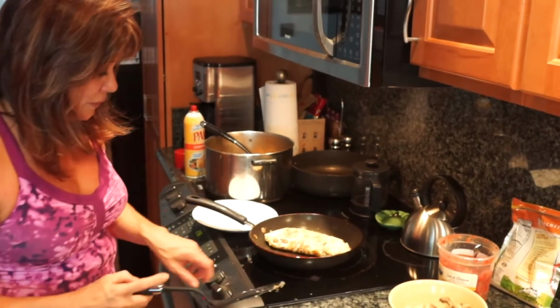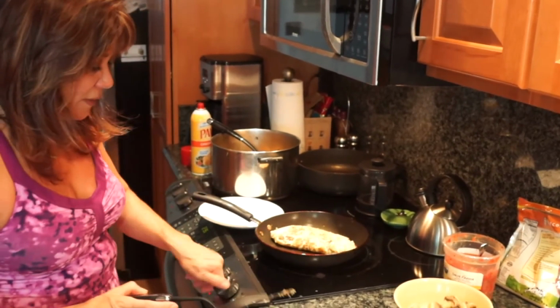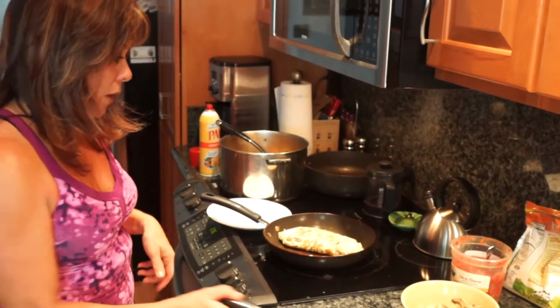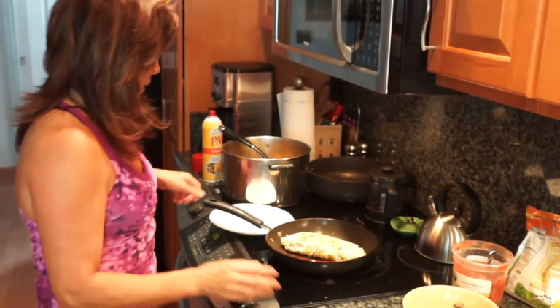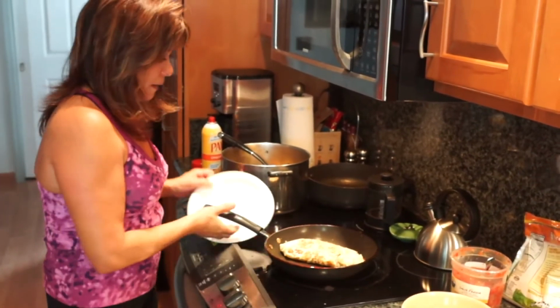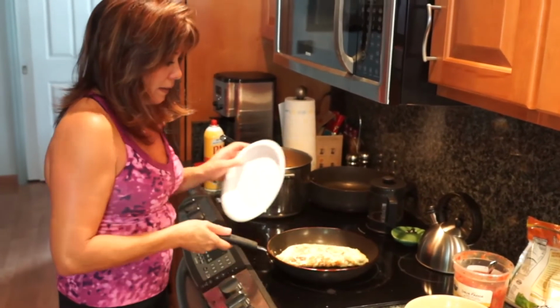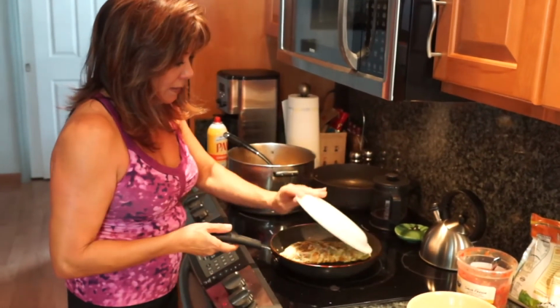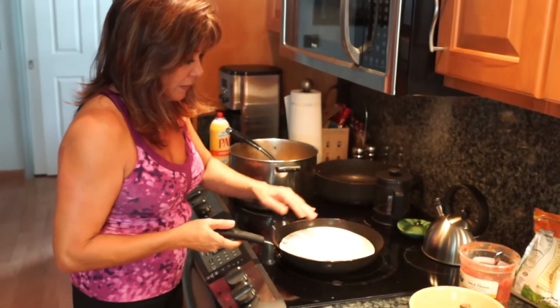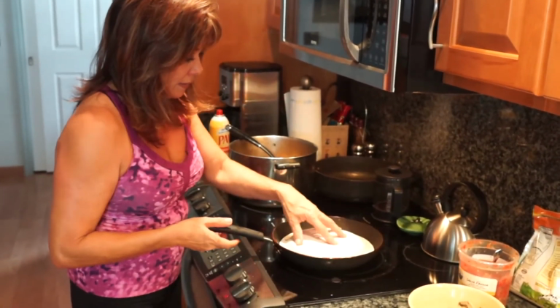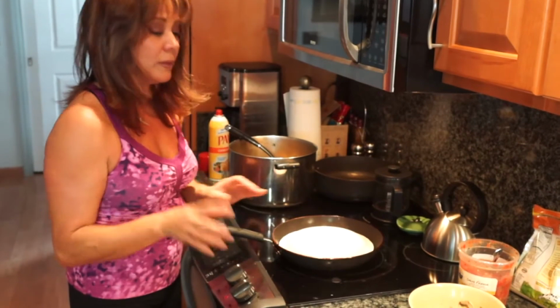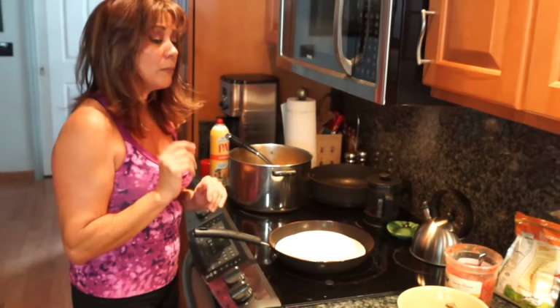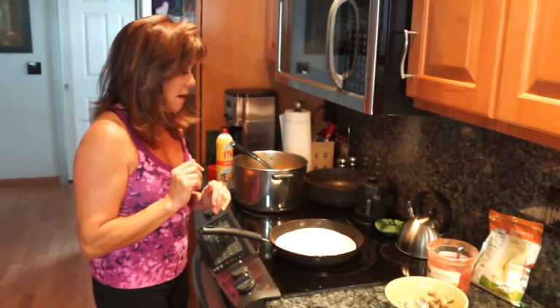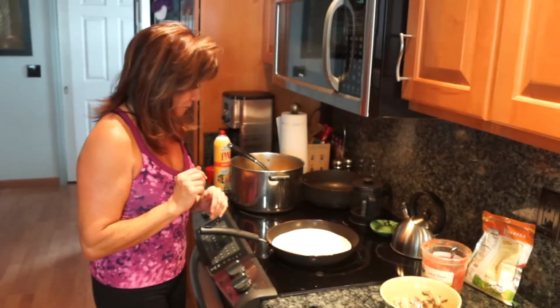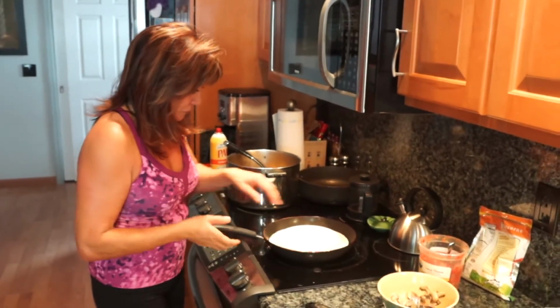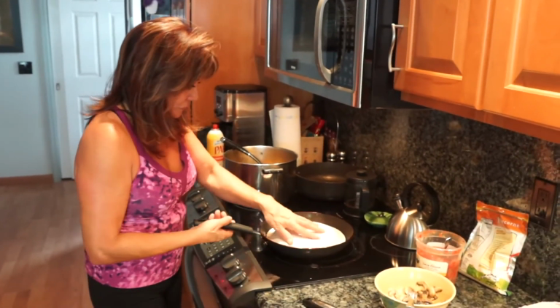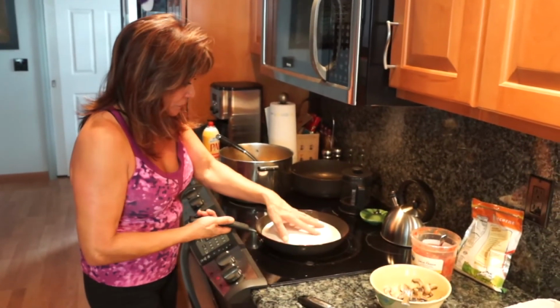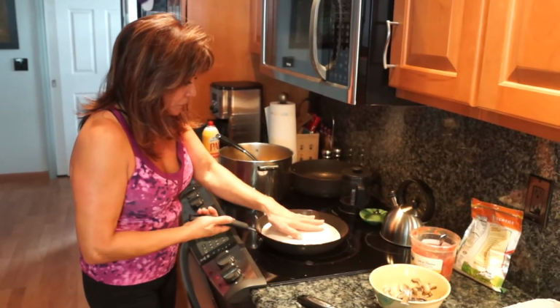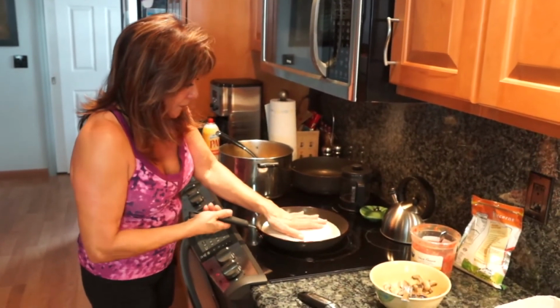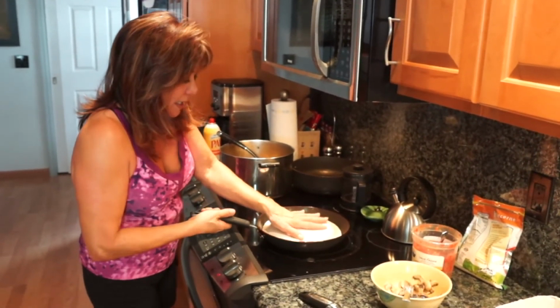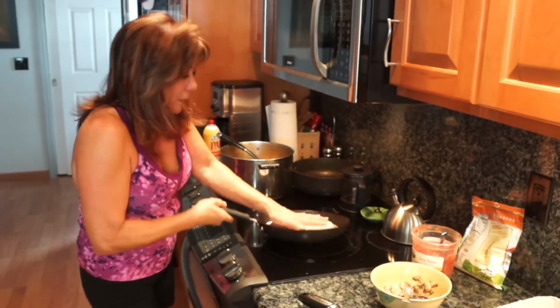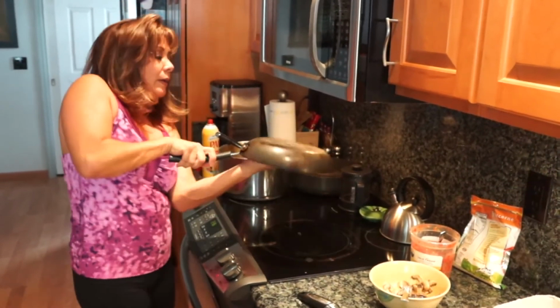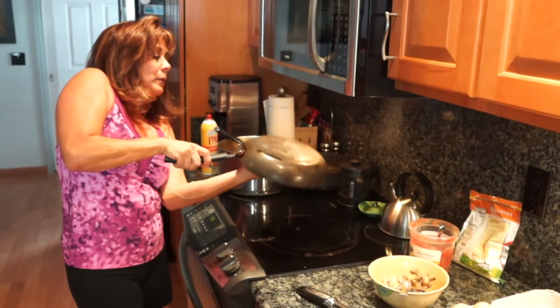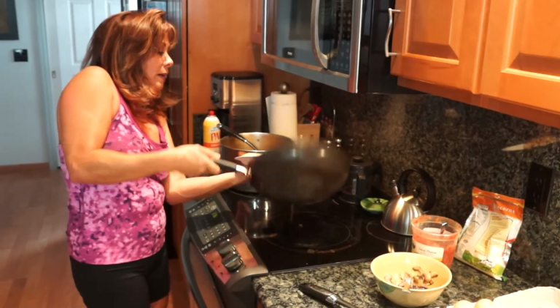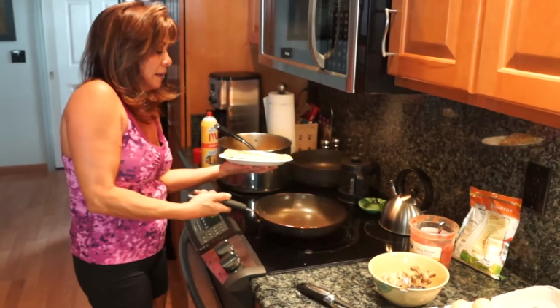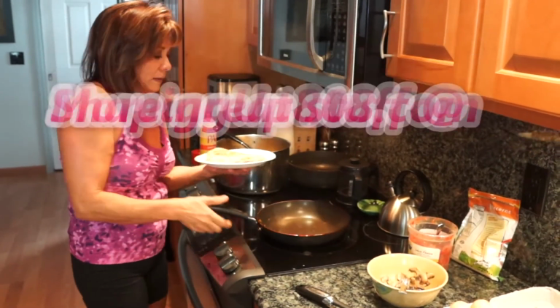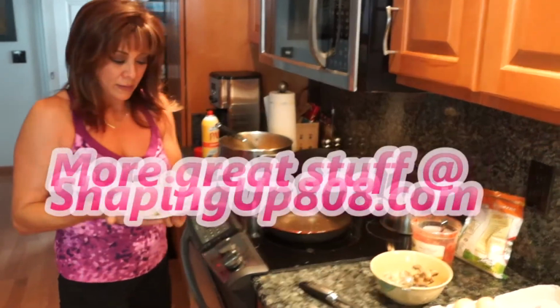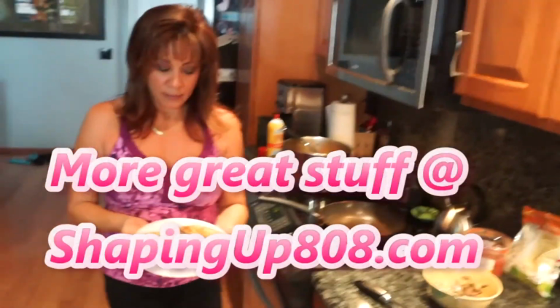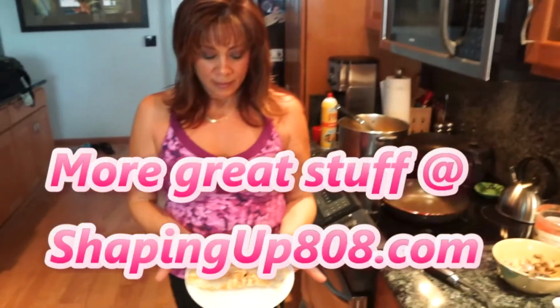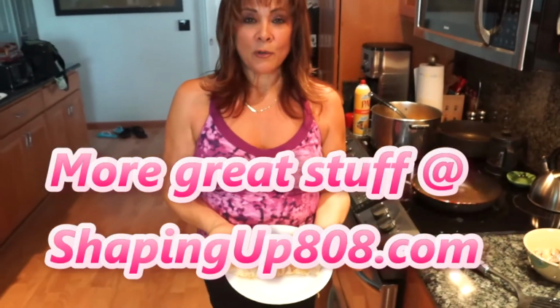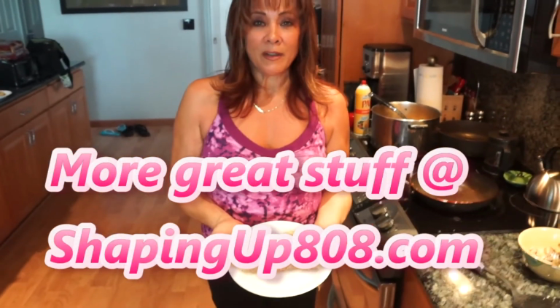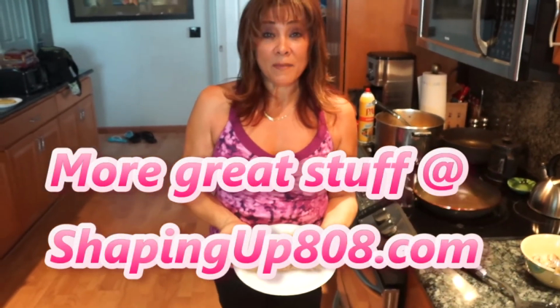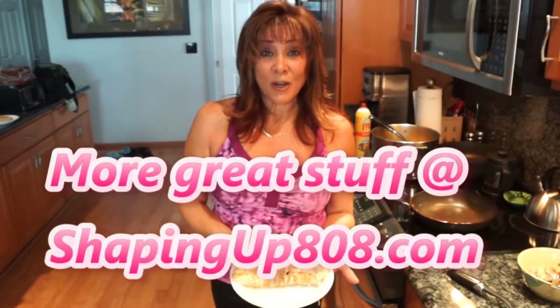You can turn the fire off. I'm going to cover this and flip it one more time to get it out. And there's your omelette — five-minute dinner!